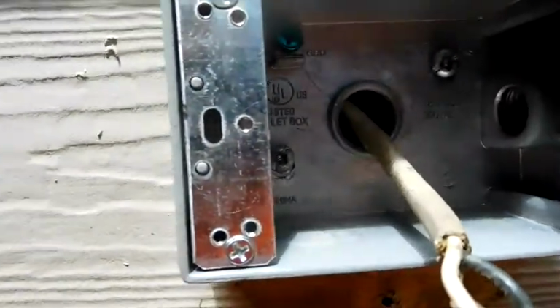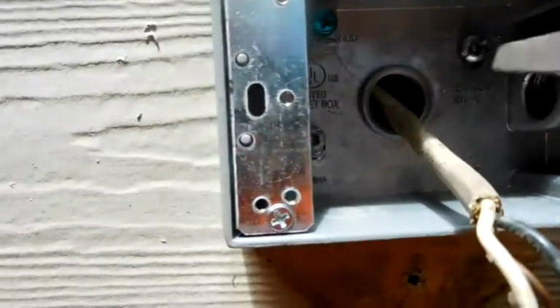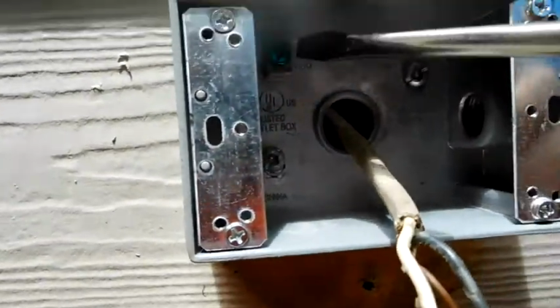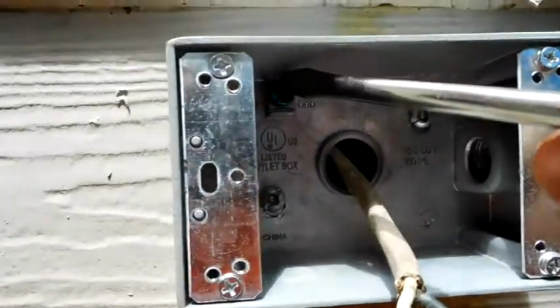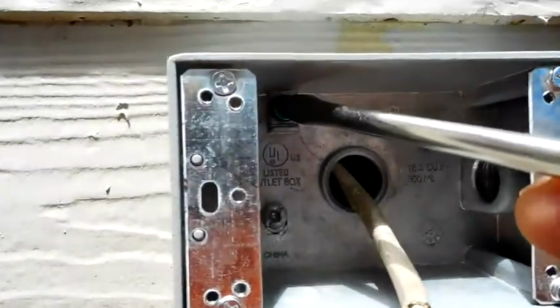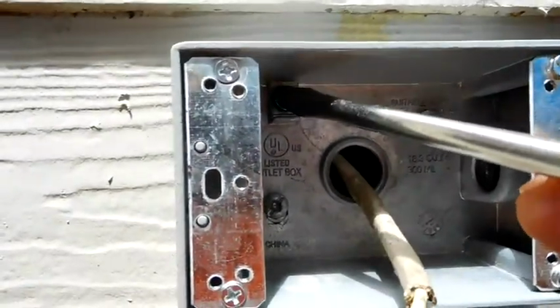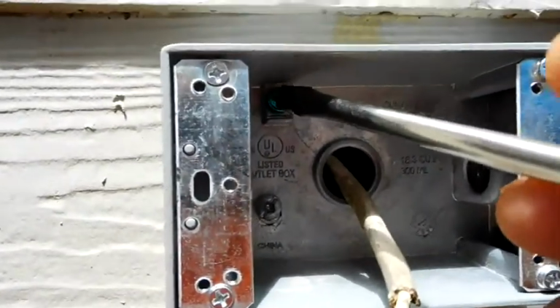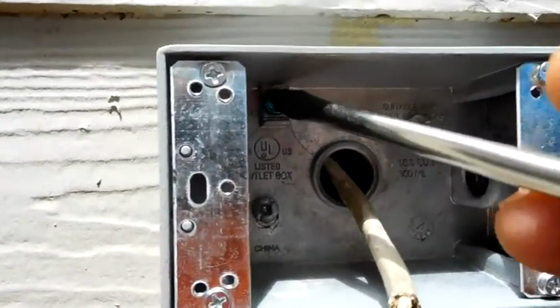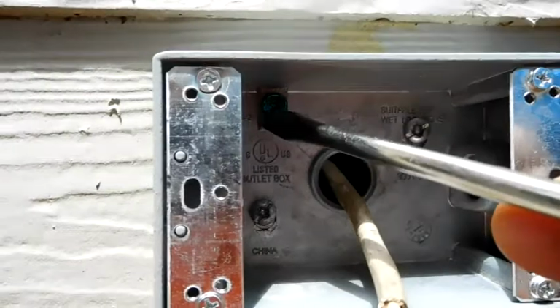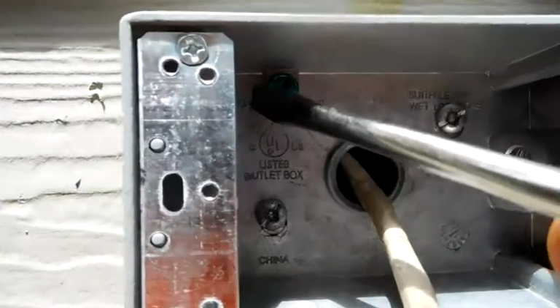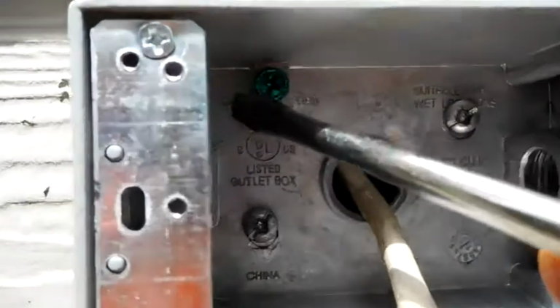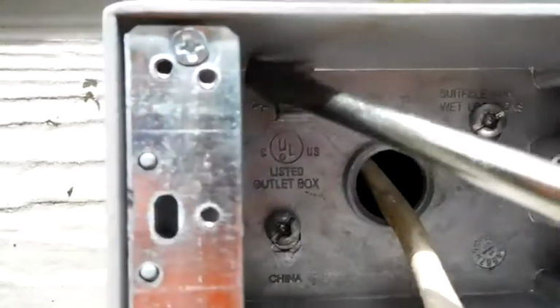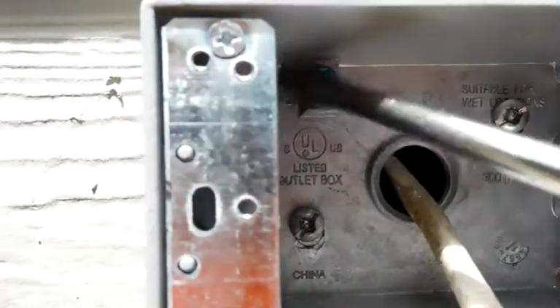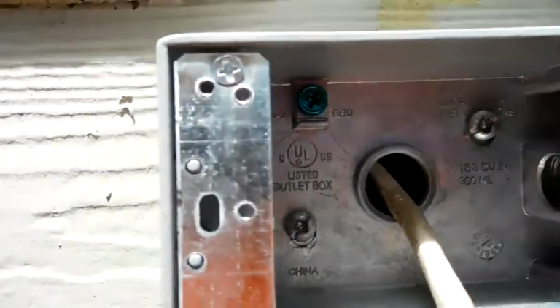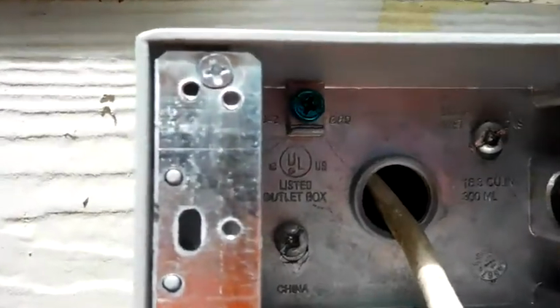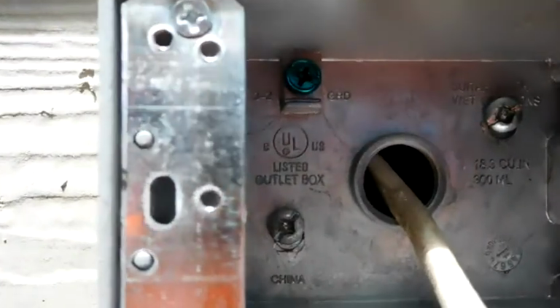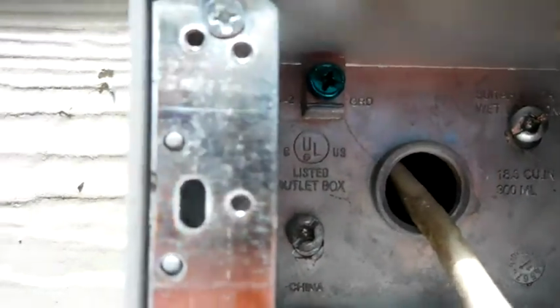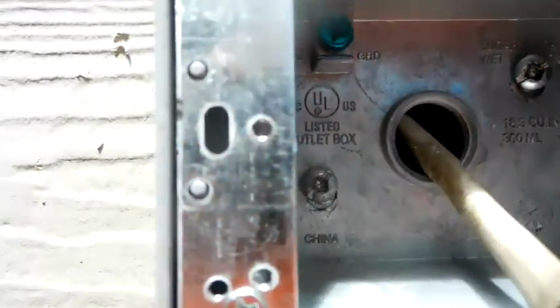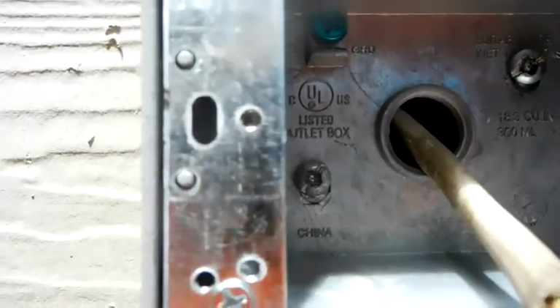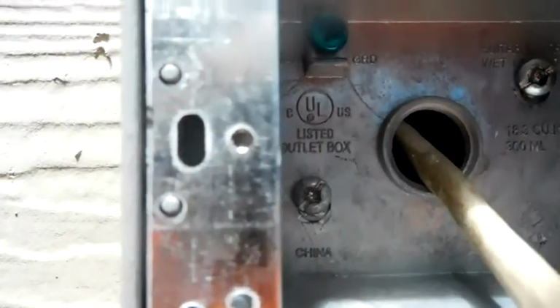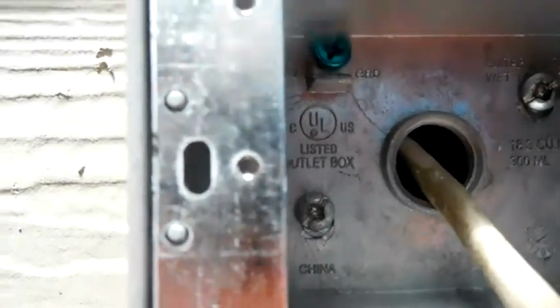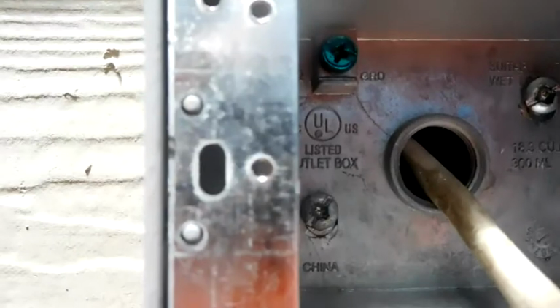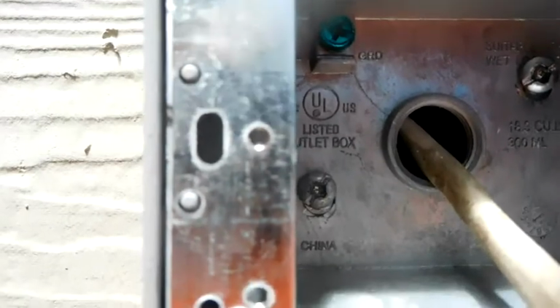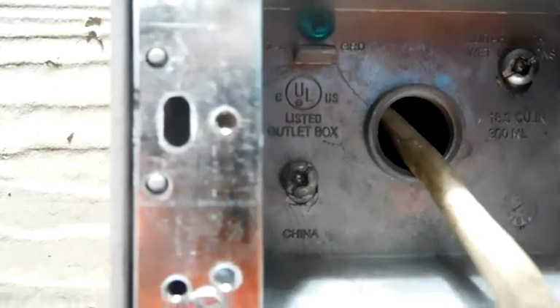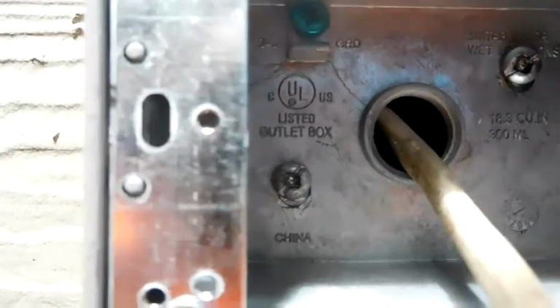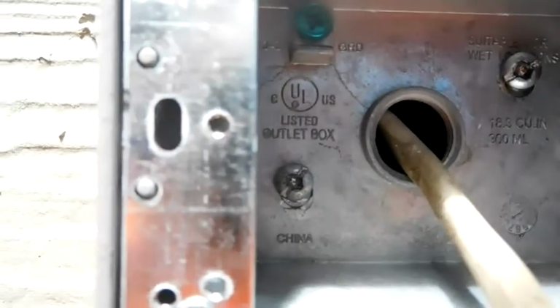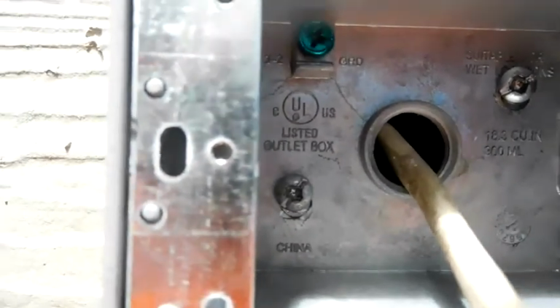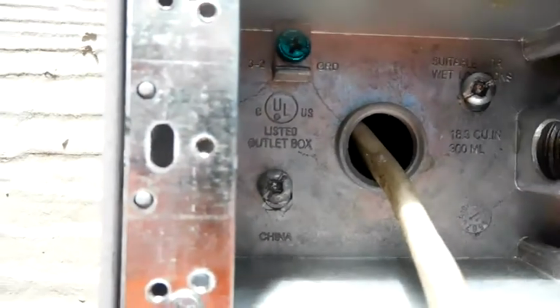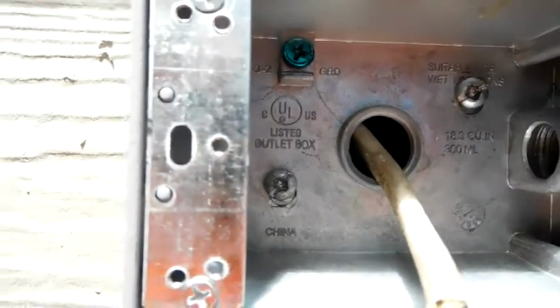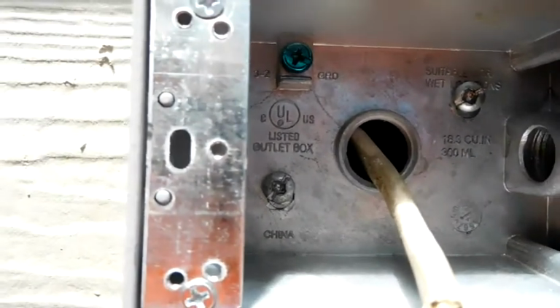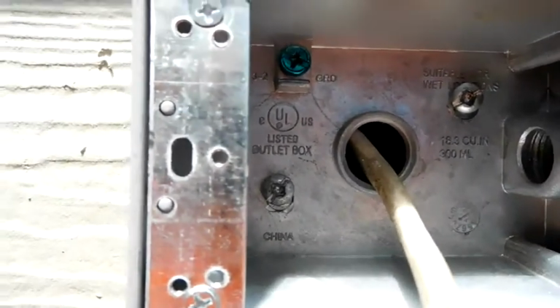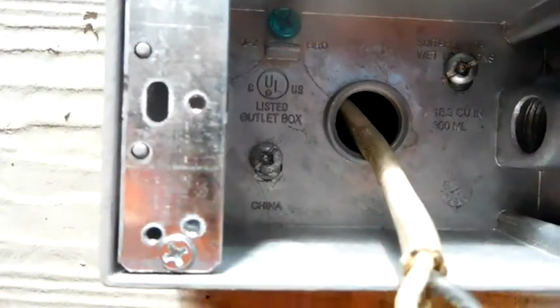This green screw here — if you can see it — is called a ground screw. In a few minutes I'll show you how I connect all of them.